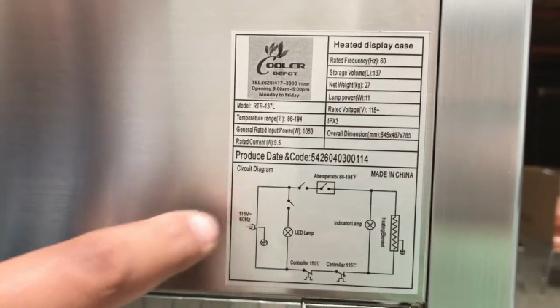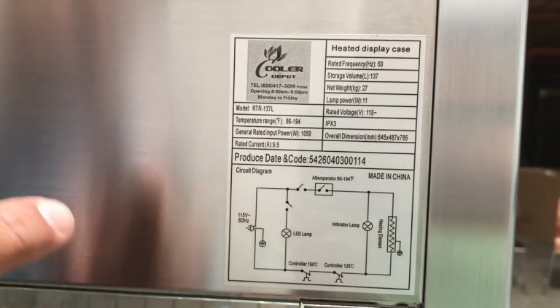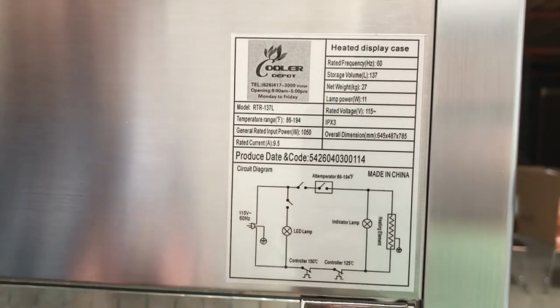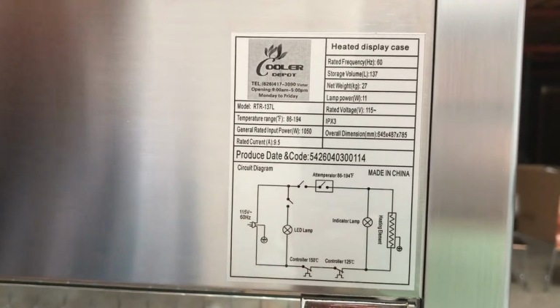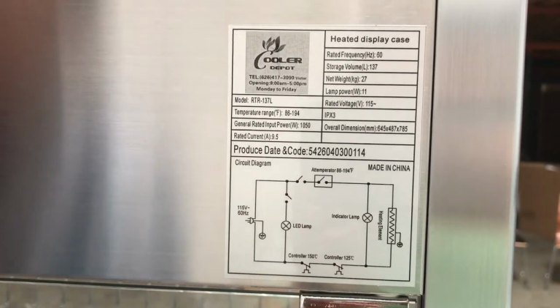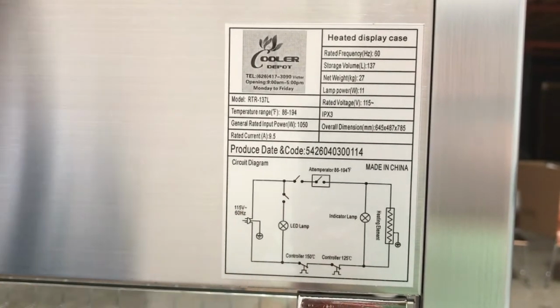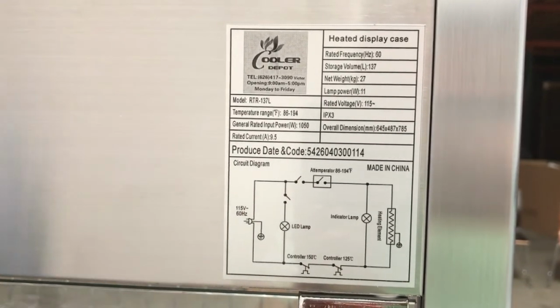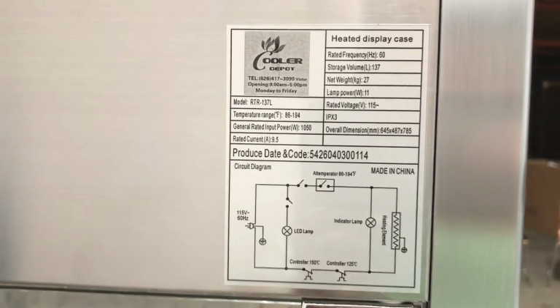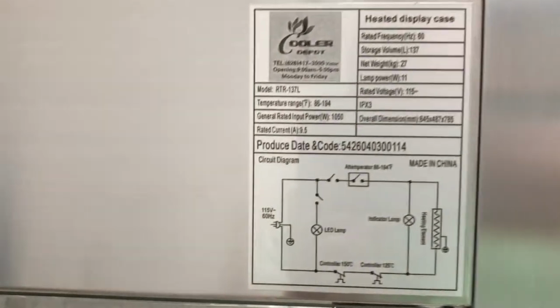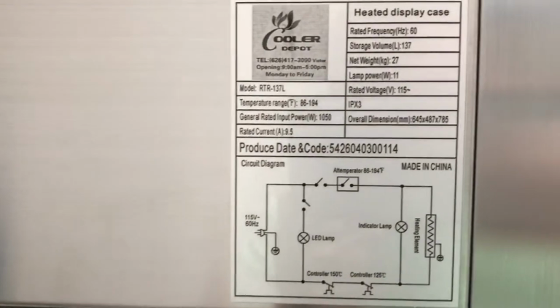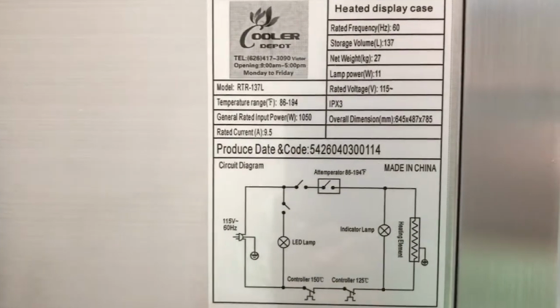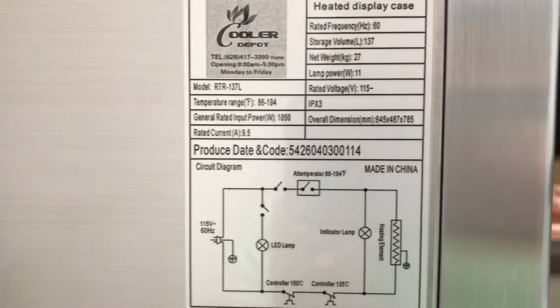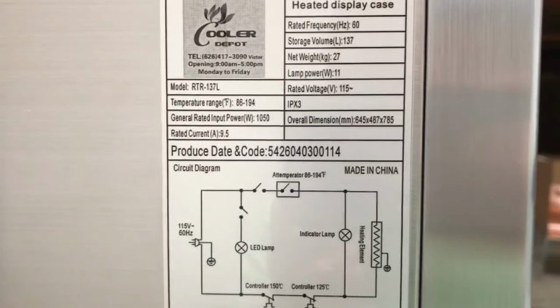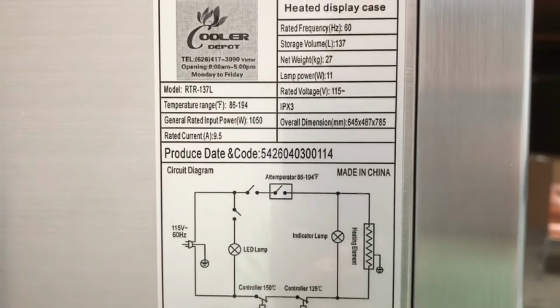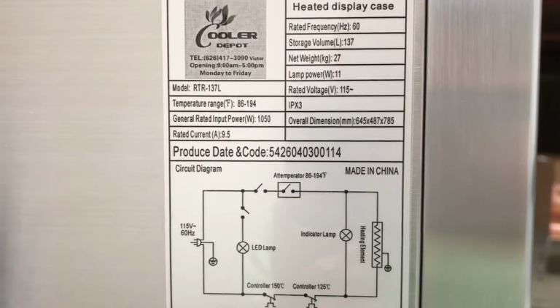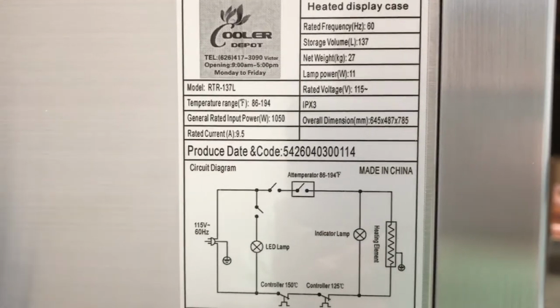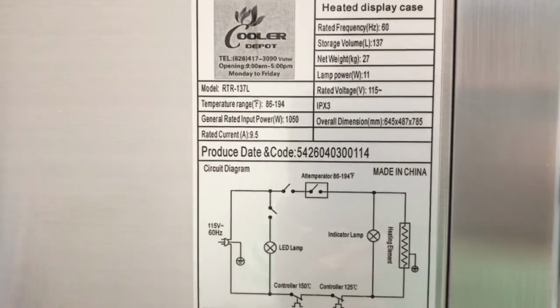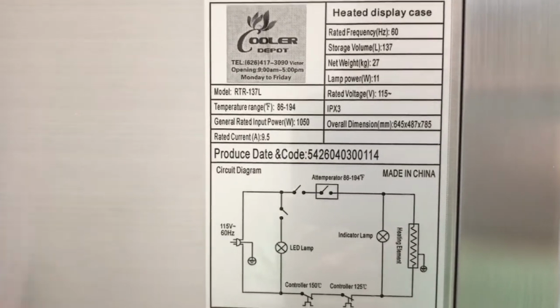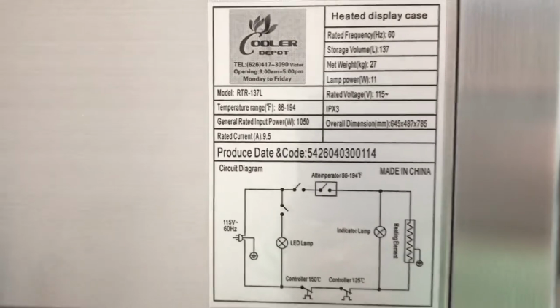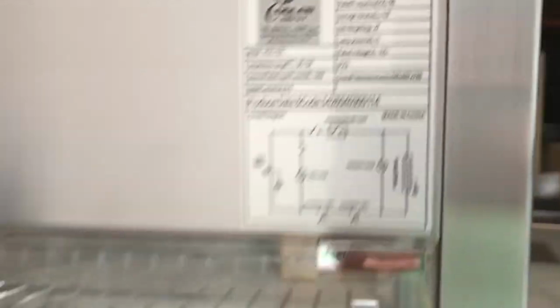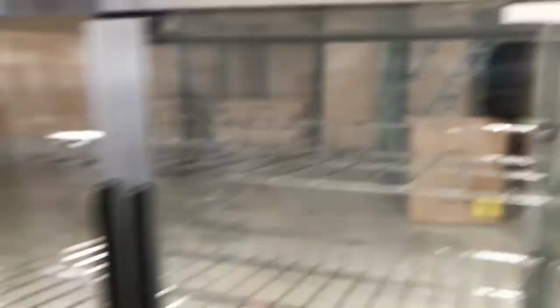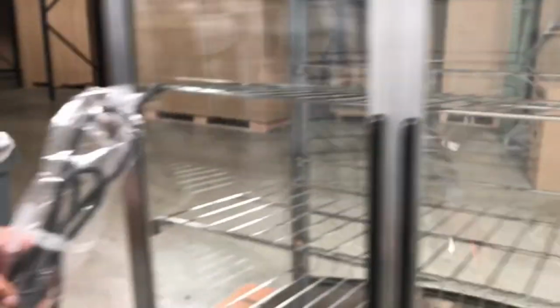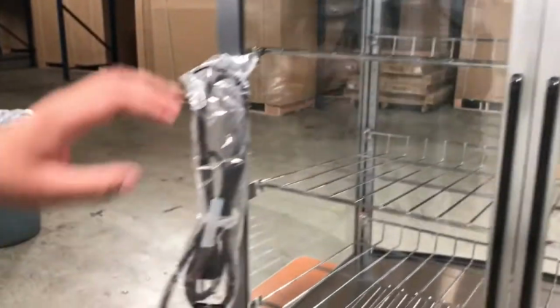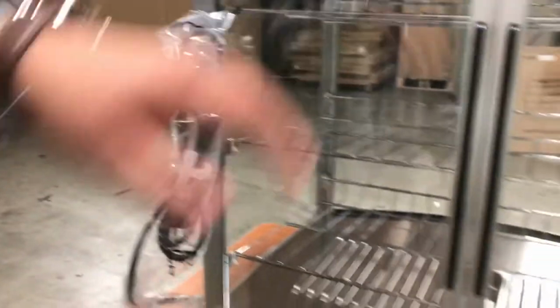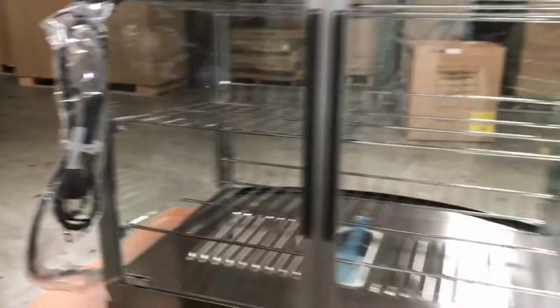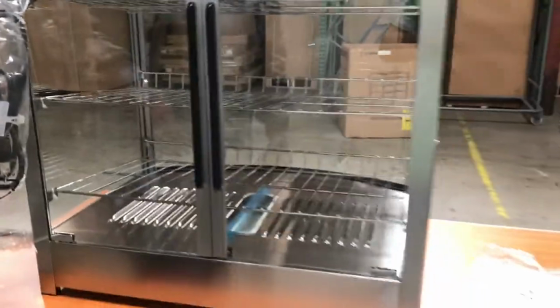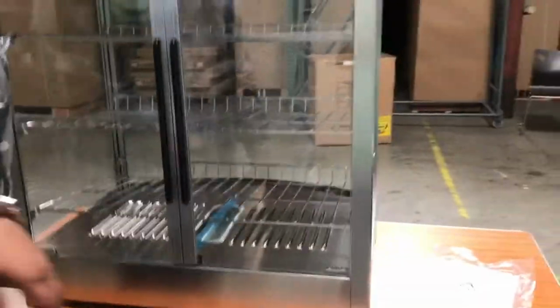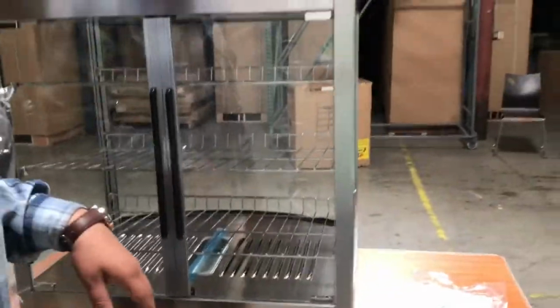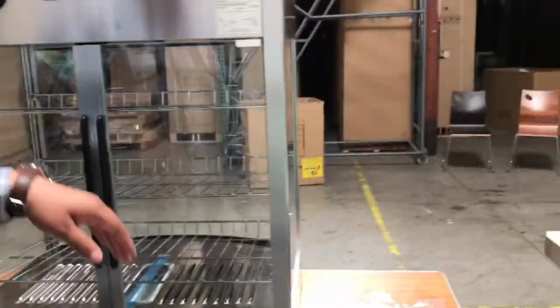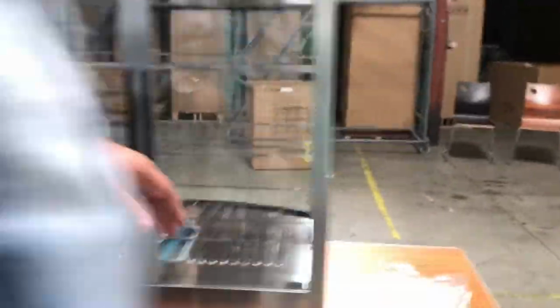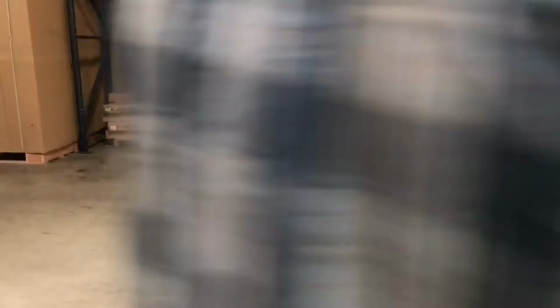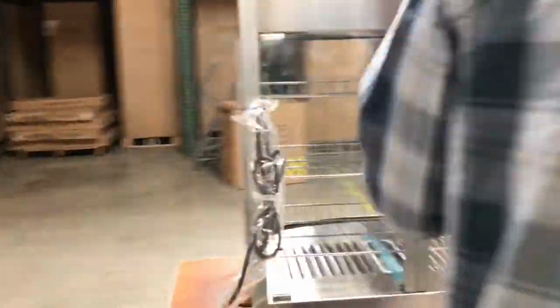There's a diagram on the unit showing the voltage information. The voltage for this unit is a standard 110–115V connection, so you can plug it straight into your wall and you're ready to go — just put in your product and adjust the temperature.